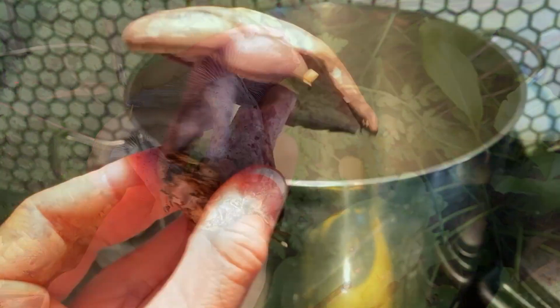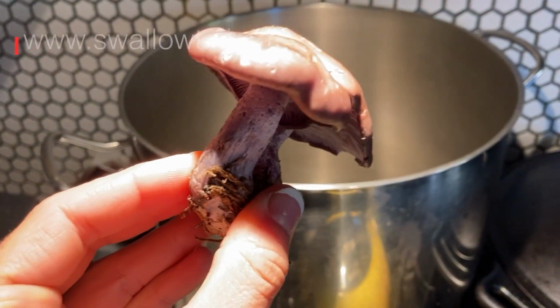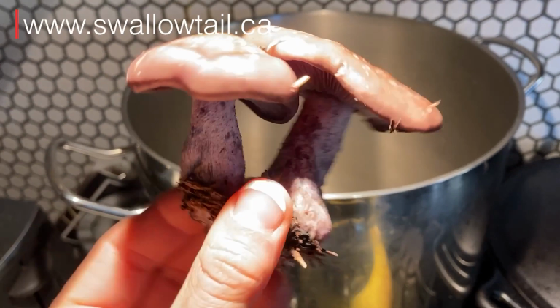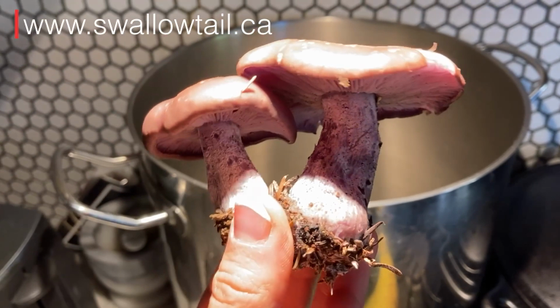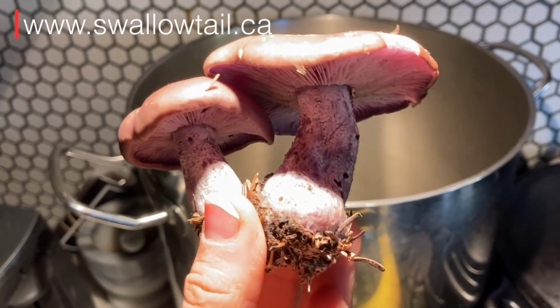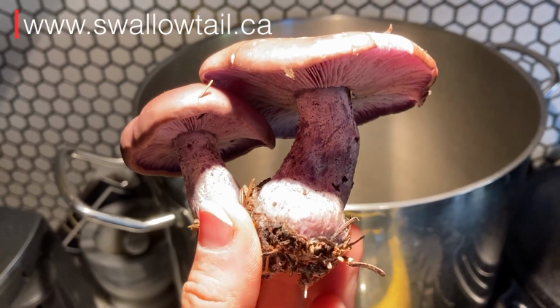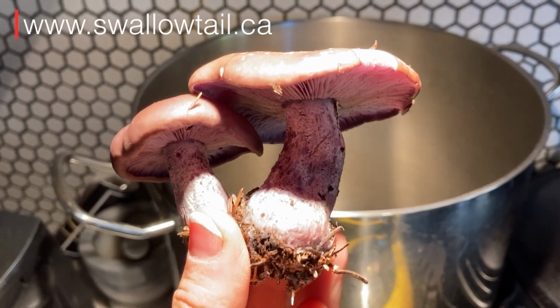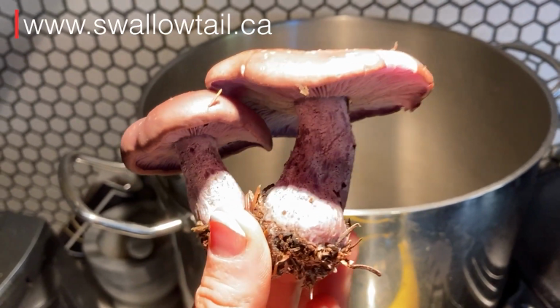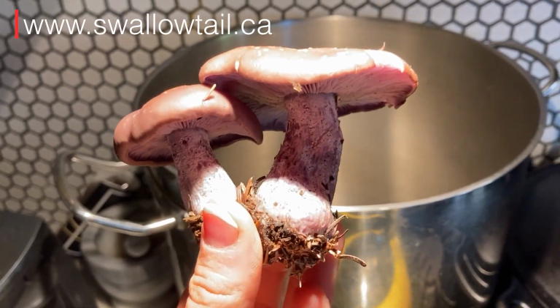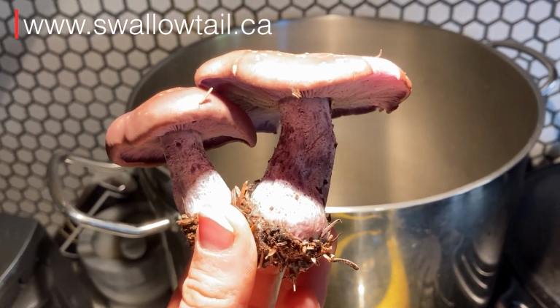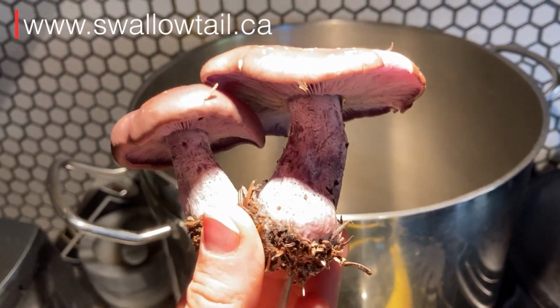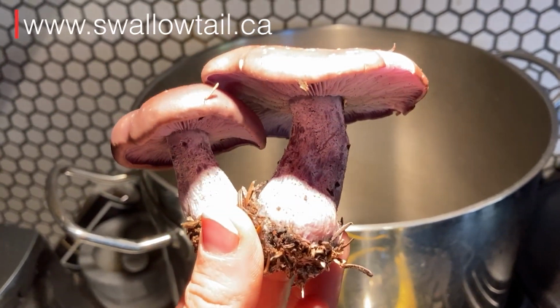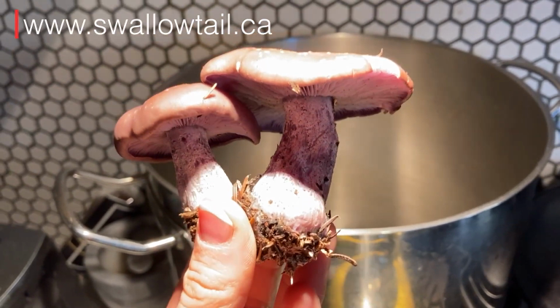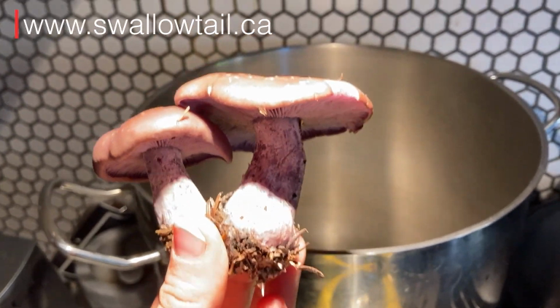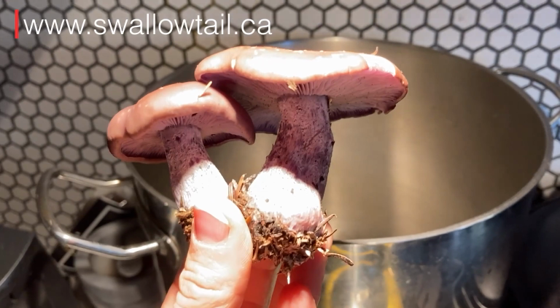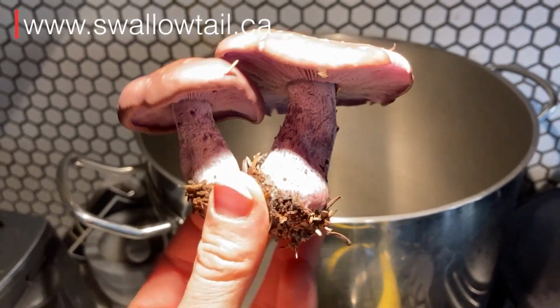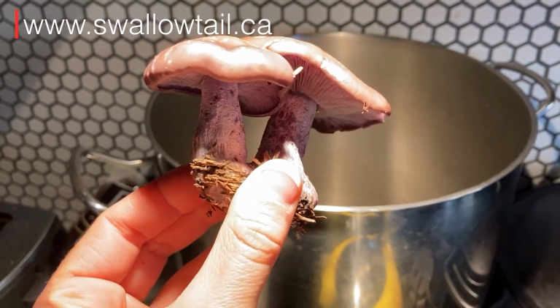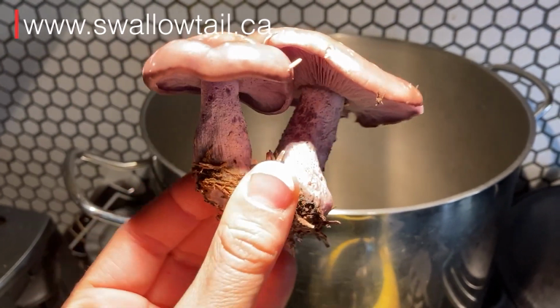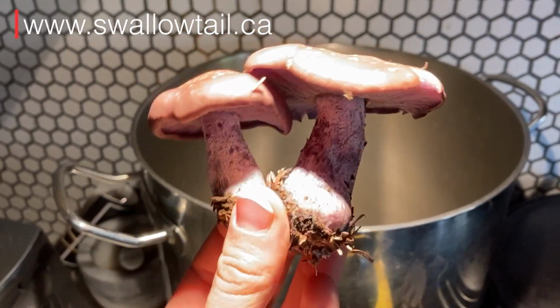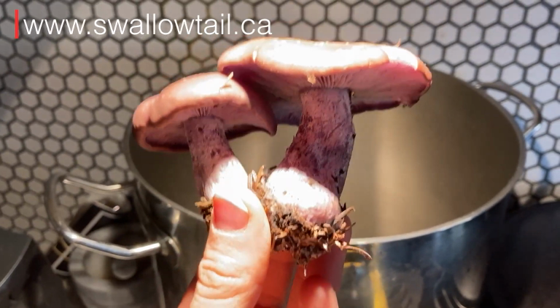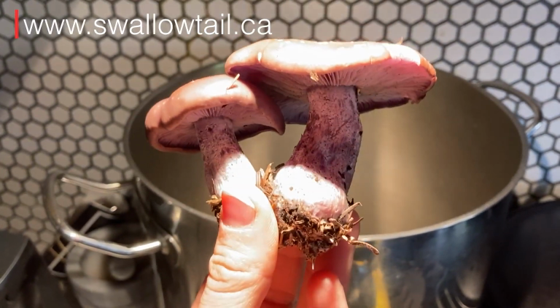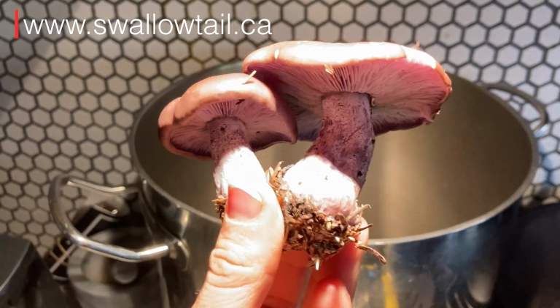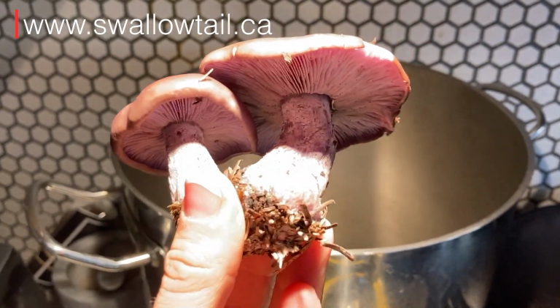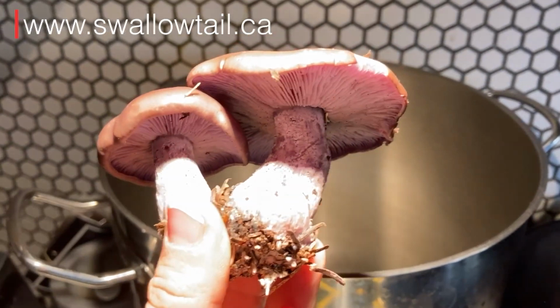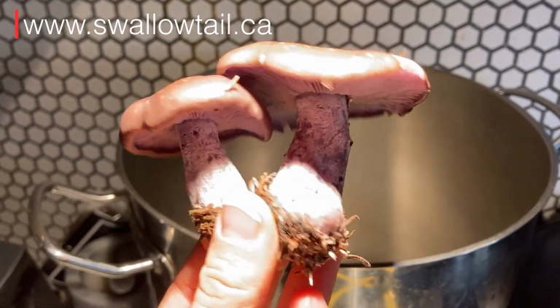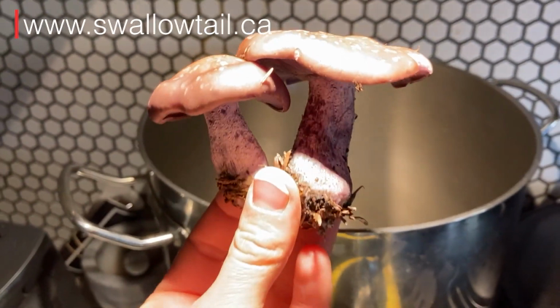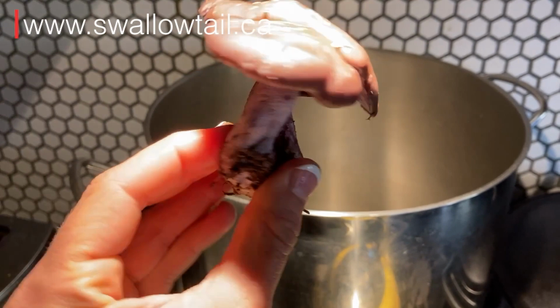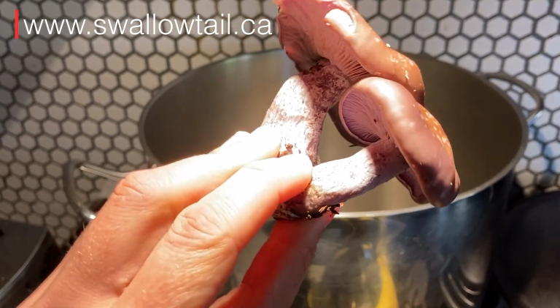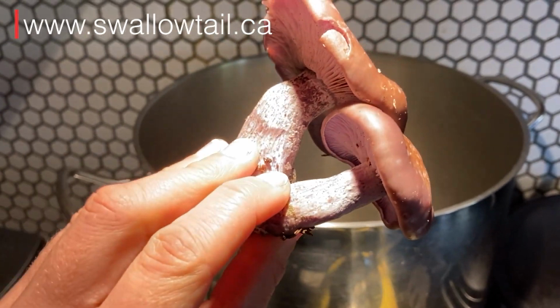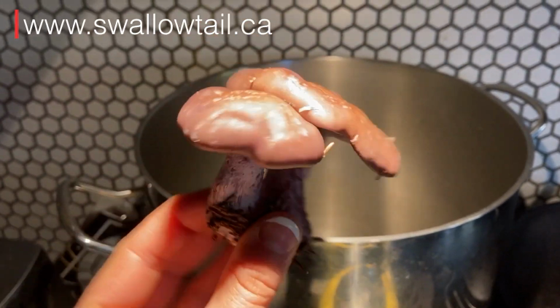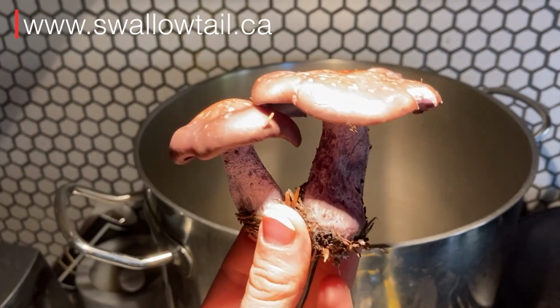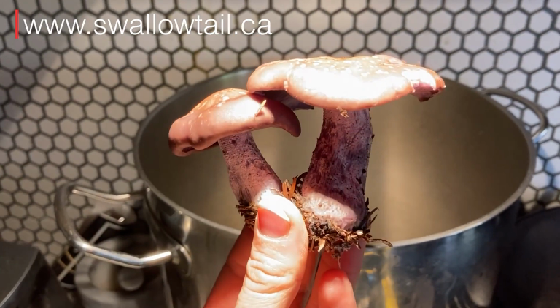This little one's in the kitchen now and I'm going to cook them up. If you want to learn more about wild edible mushrooms of the Pacific Northwest, take our online mushroom foraging program or come out on an in-field trip in Vancouver in fall with me at swallowtail.ca.